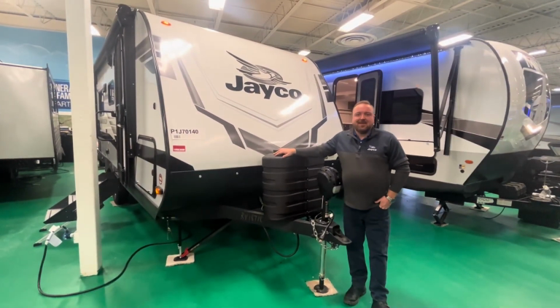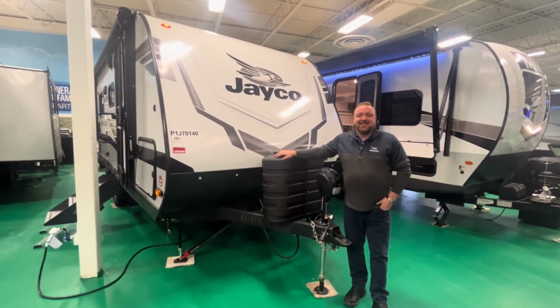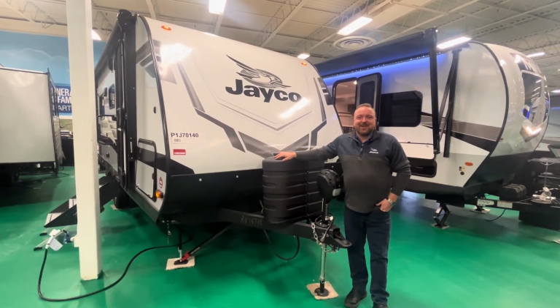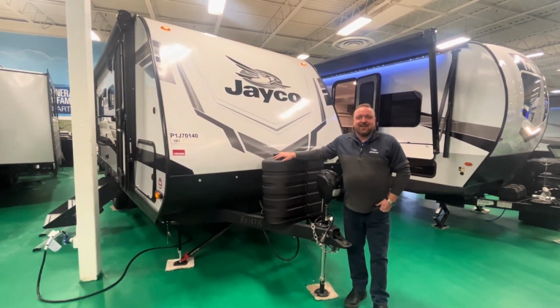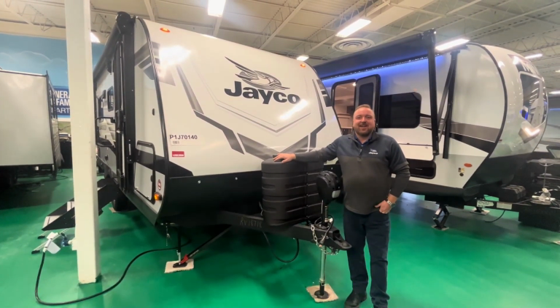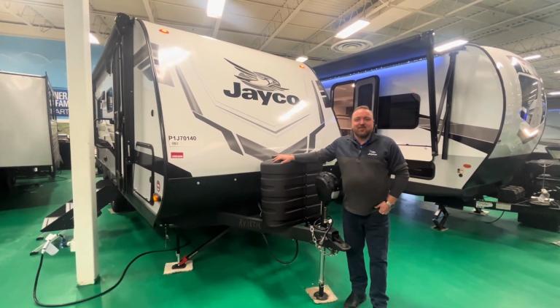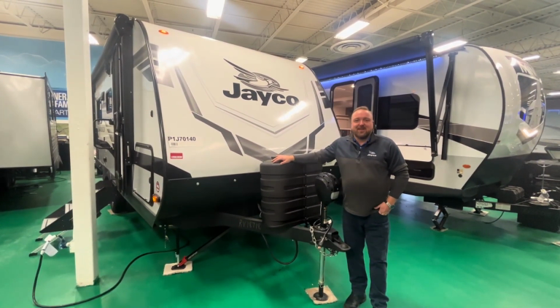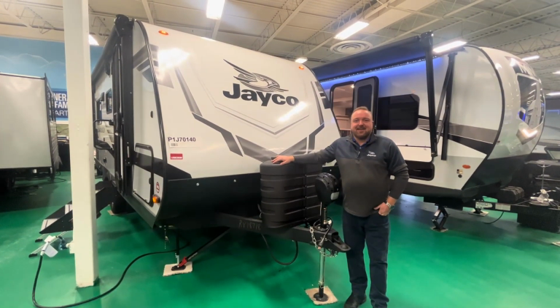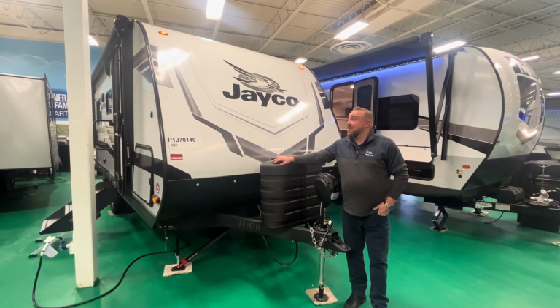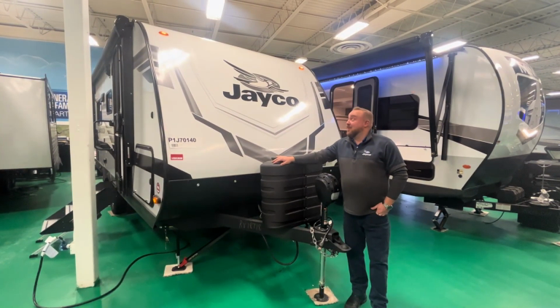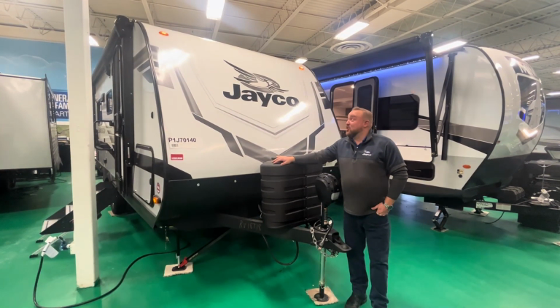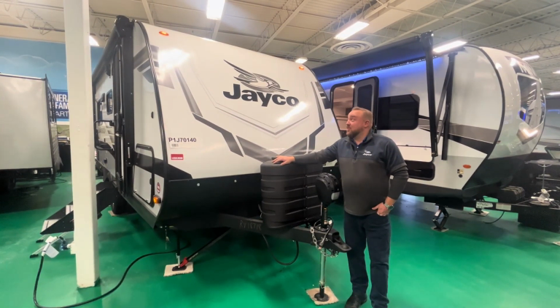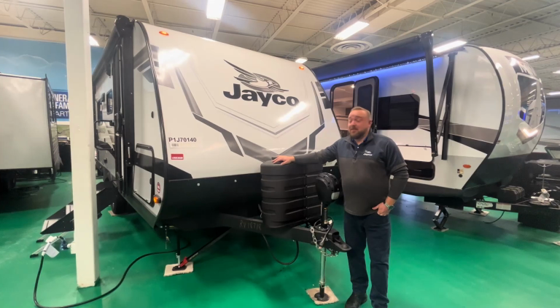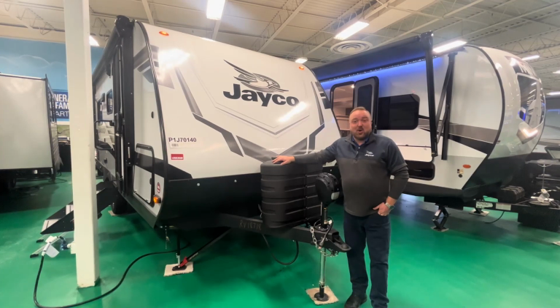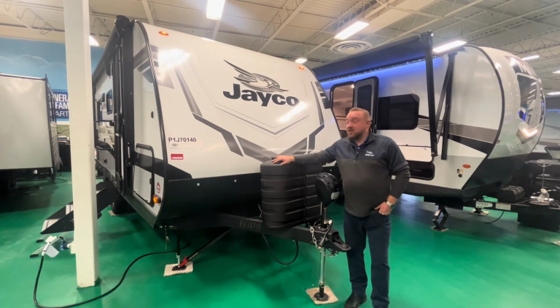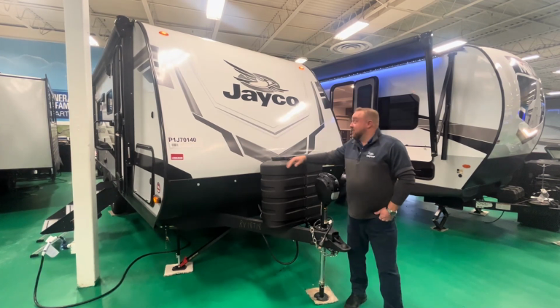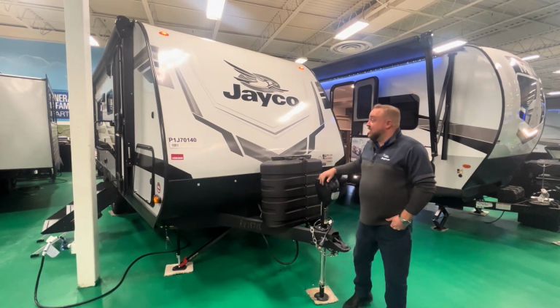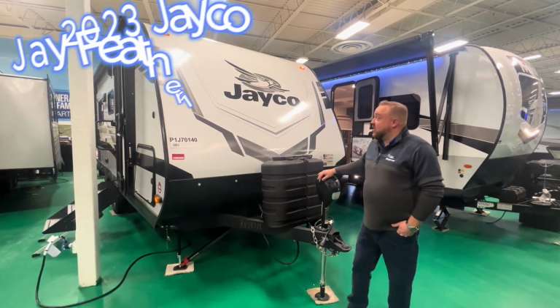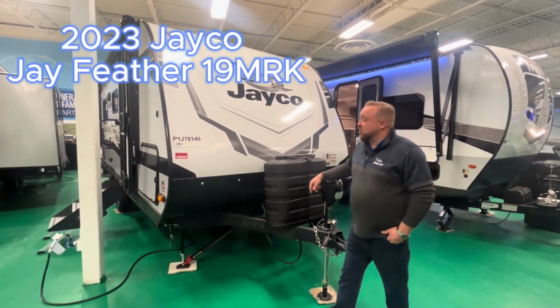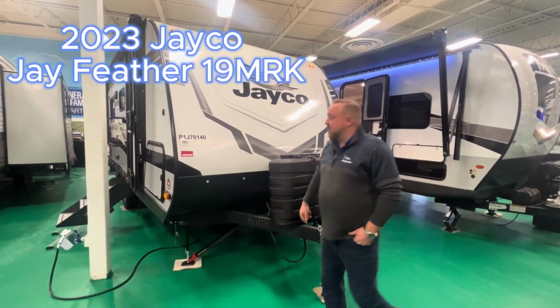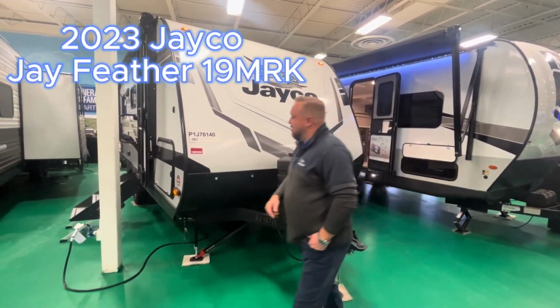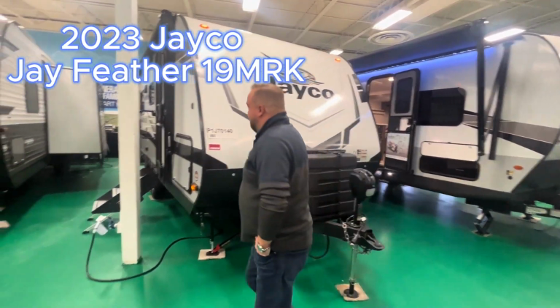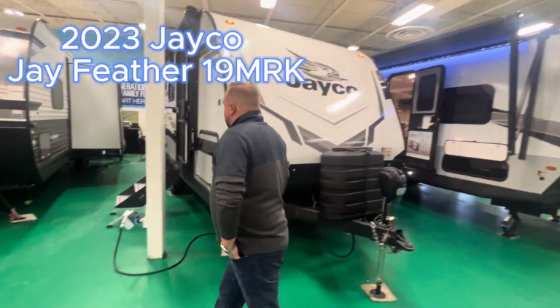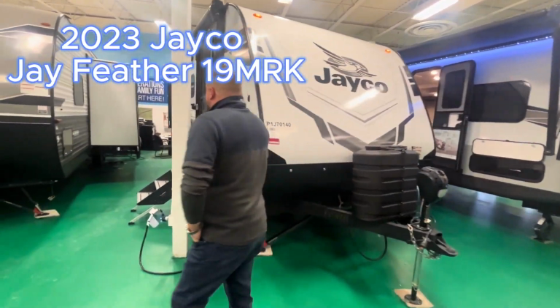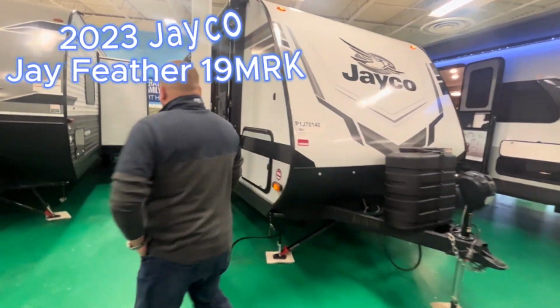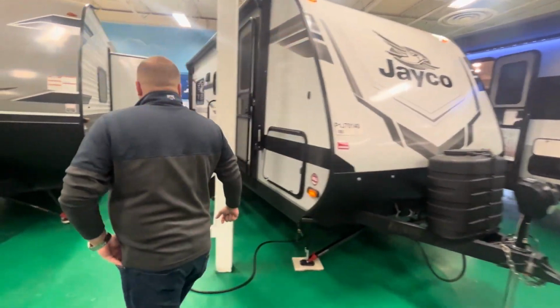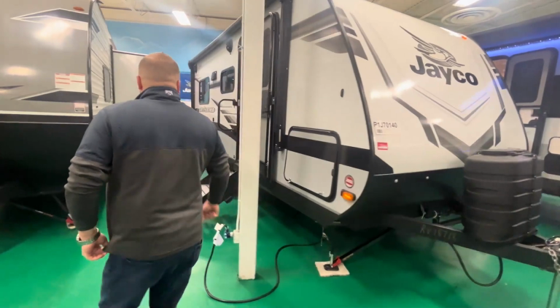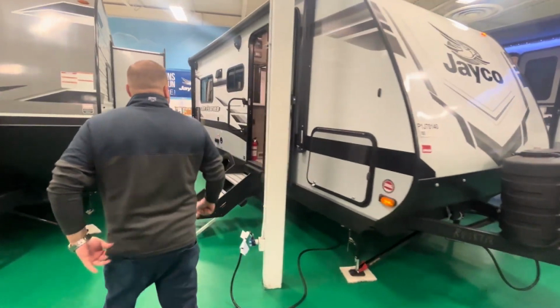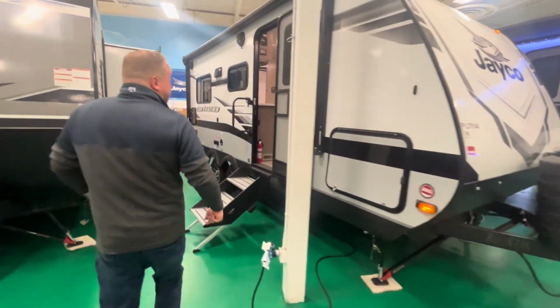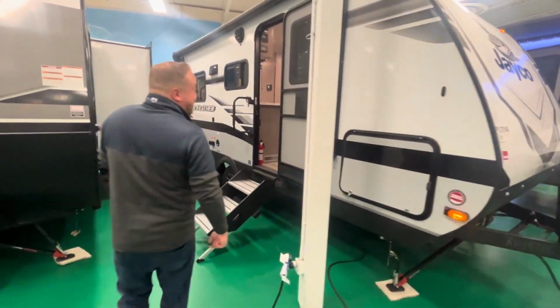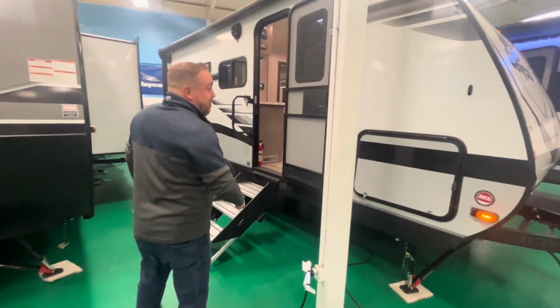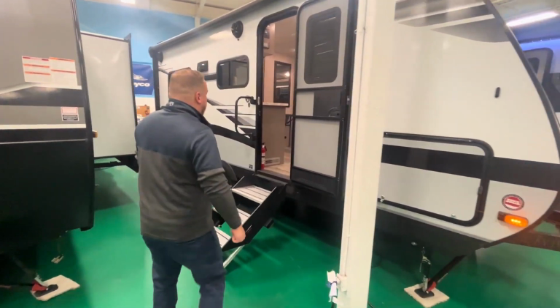Hey guys, how are you today? Ryan here over at RV Canada, and I'm here to show you this gem of a coach. This is the Jayco Jayfeather, and it is a steal right now.